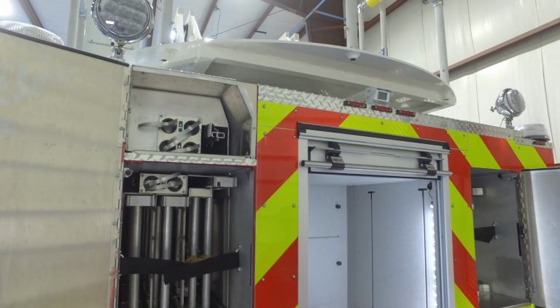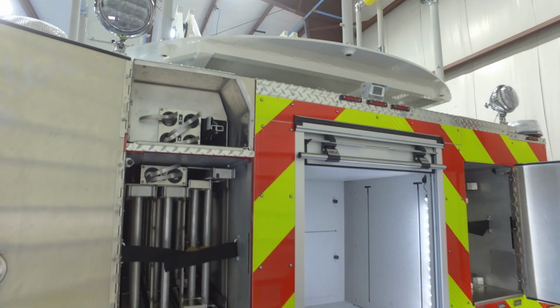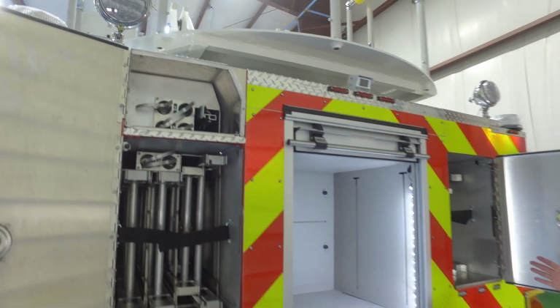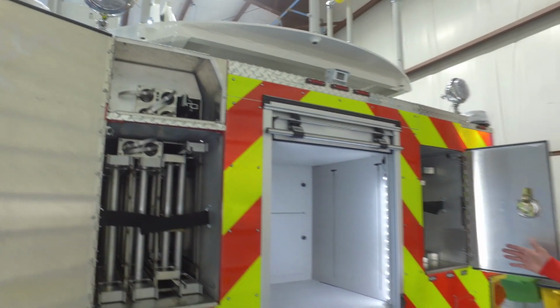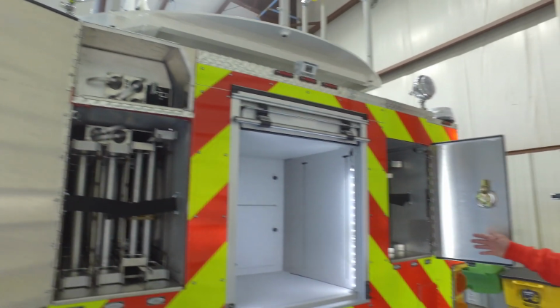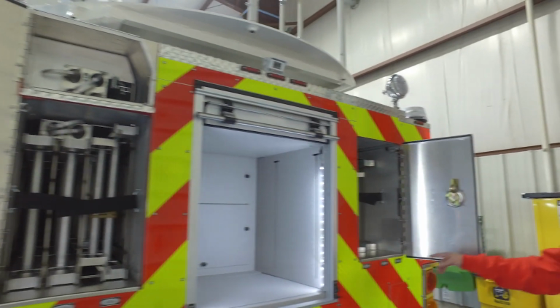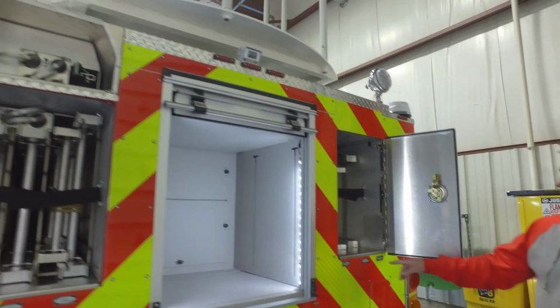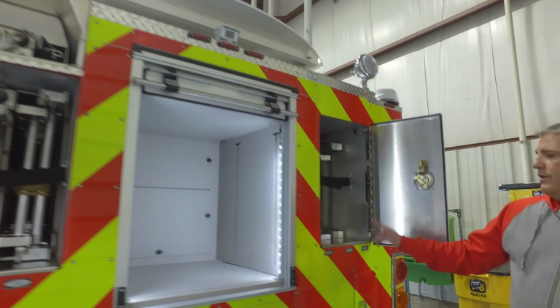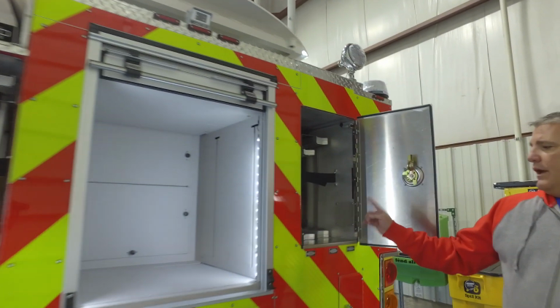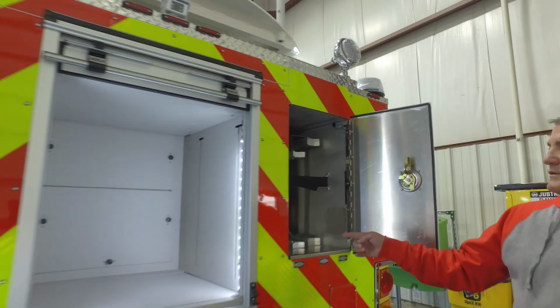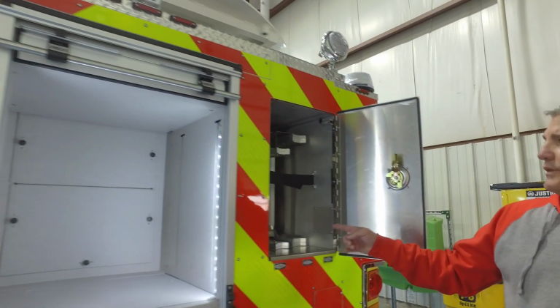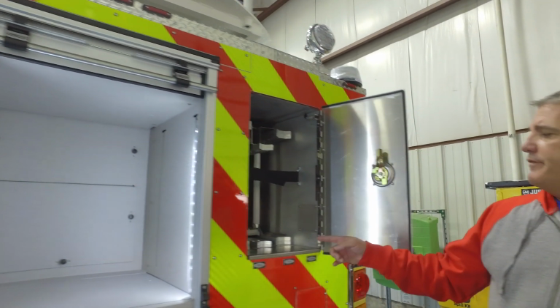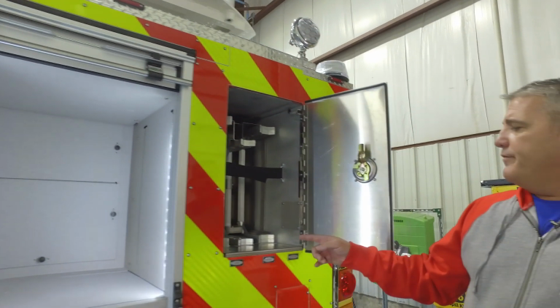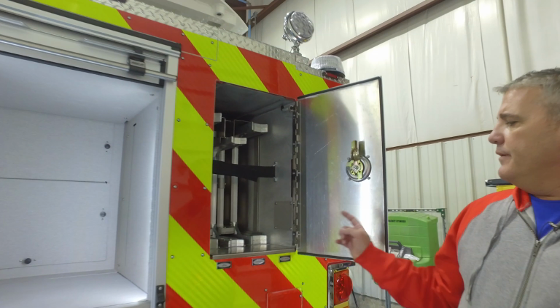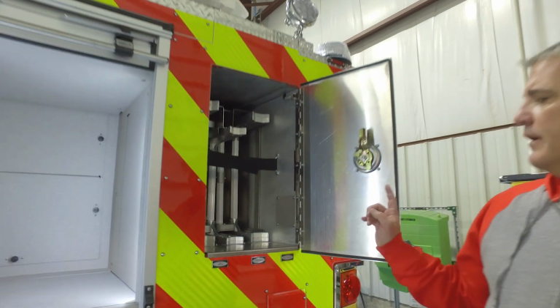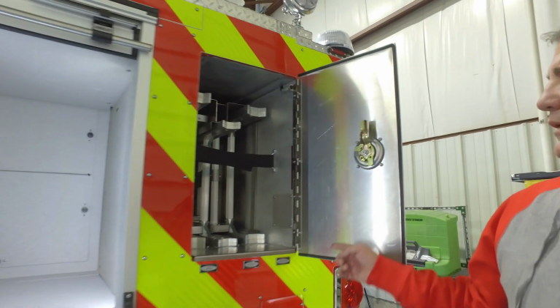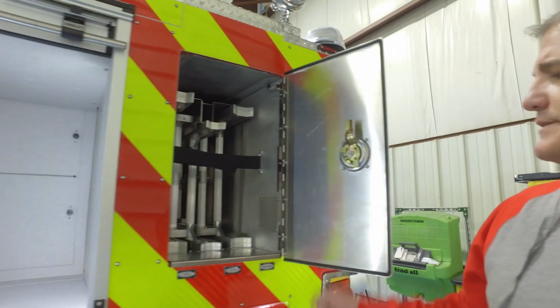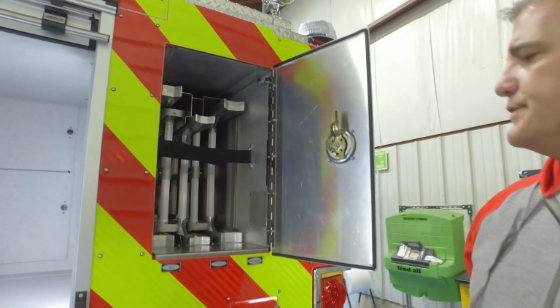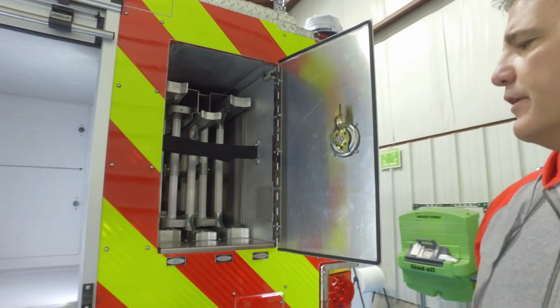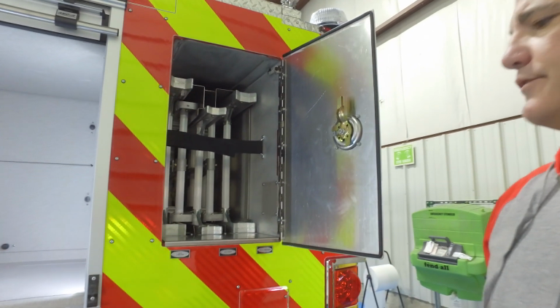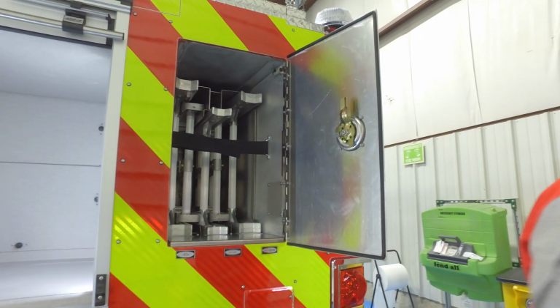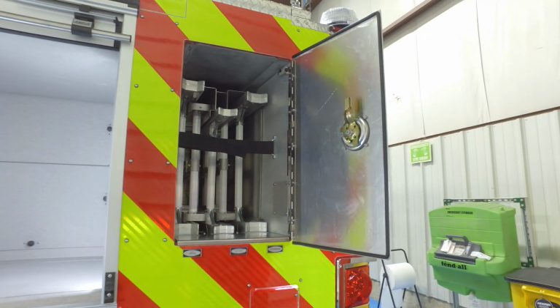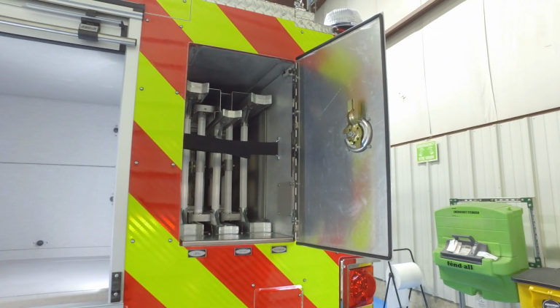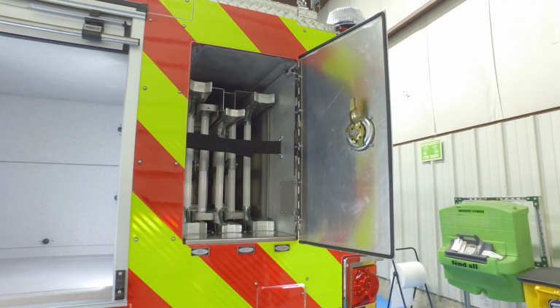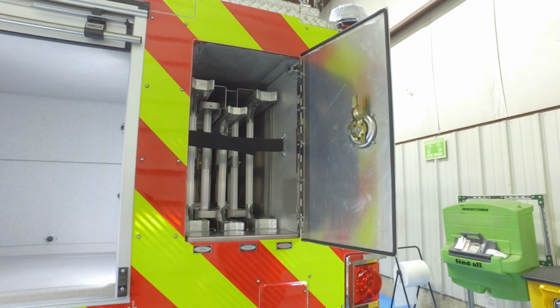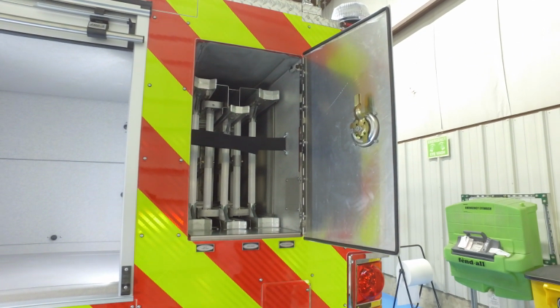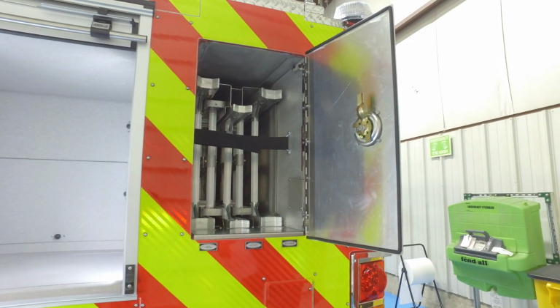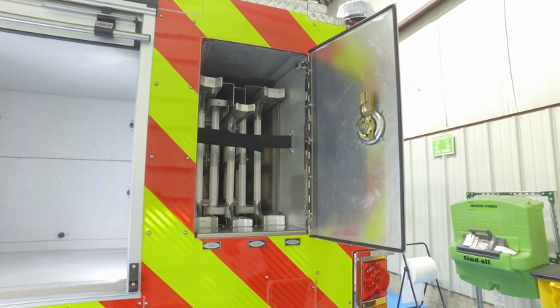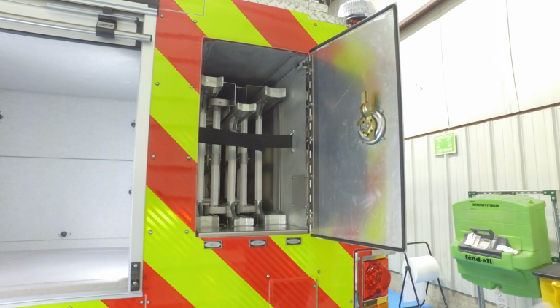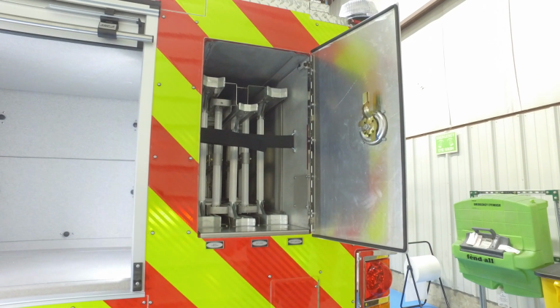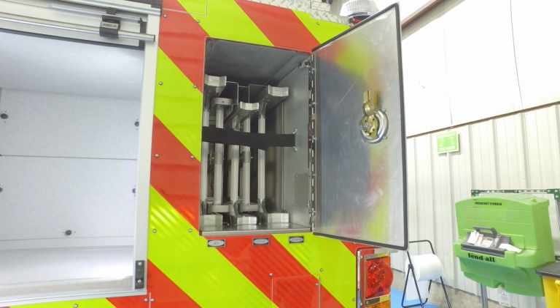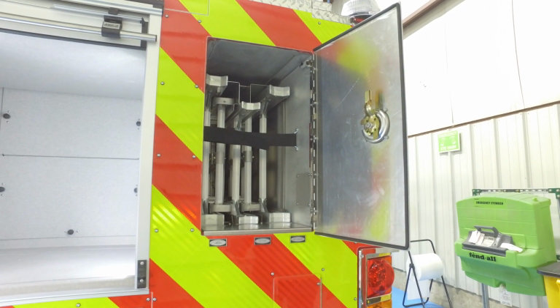On this side we have our larger ladders: a two-section 35-foot, a 28-foot two-section, and a 20-foot roof ladder. So a pretty large selection of ladders.